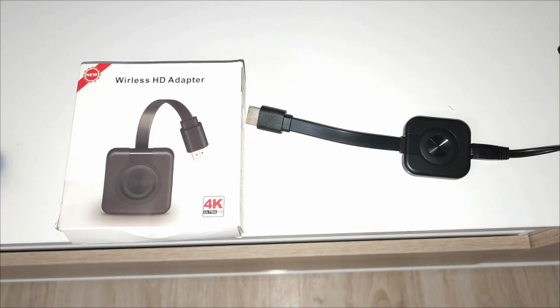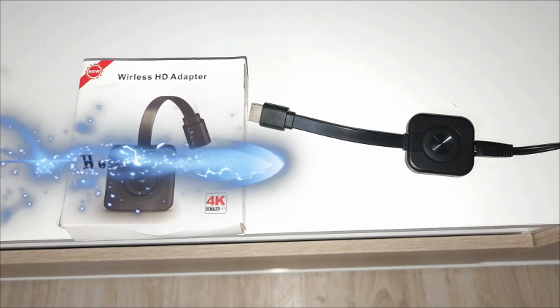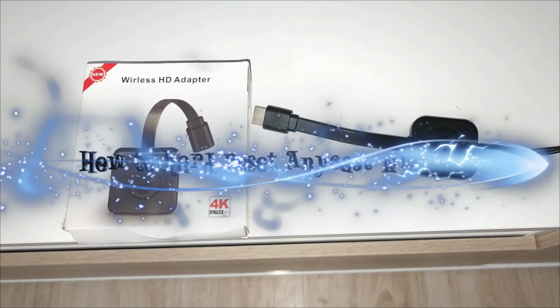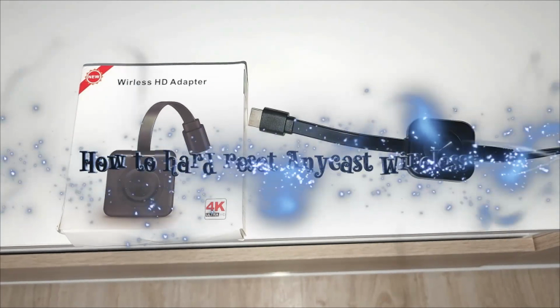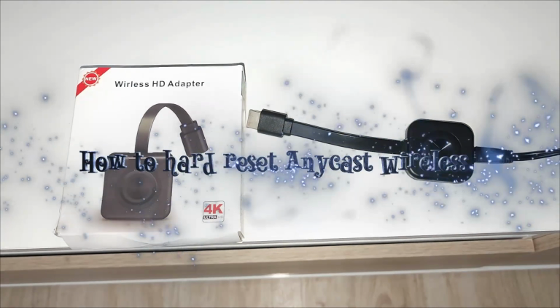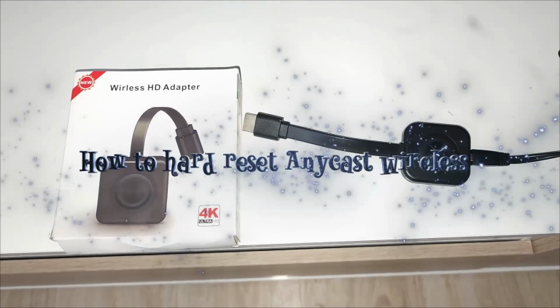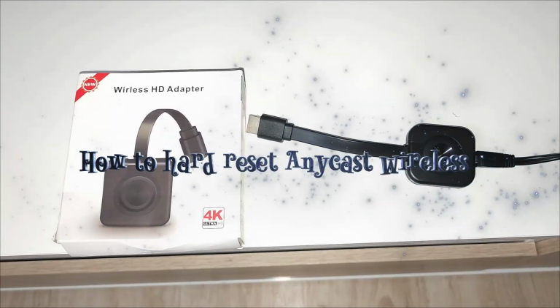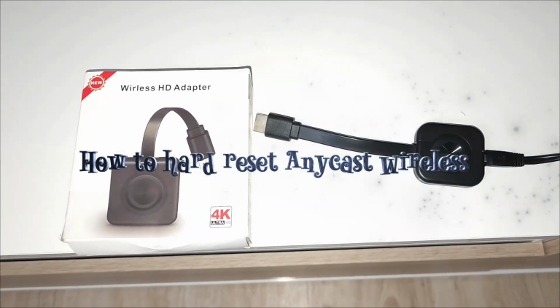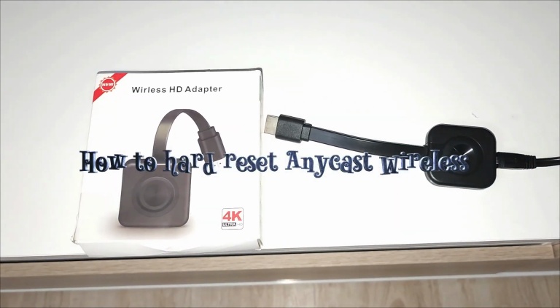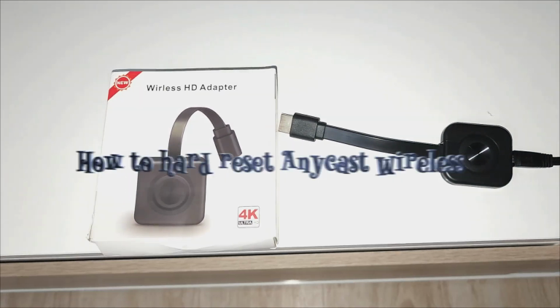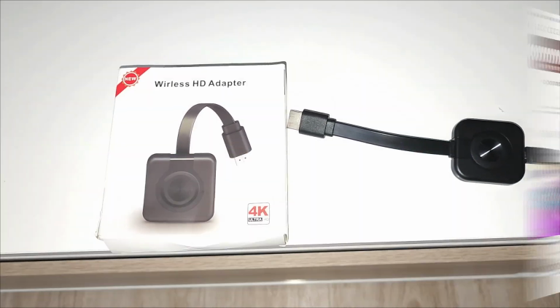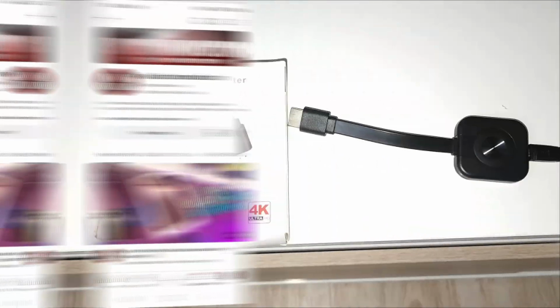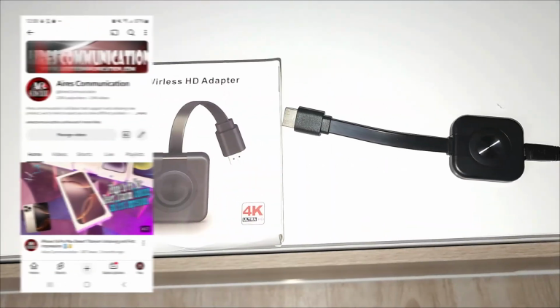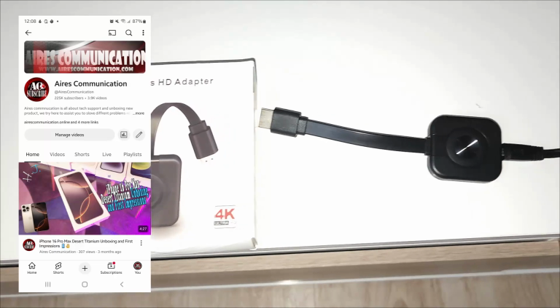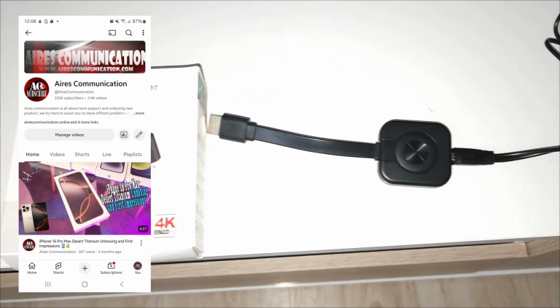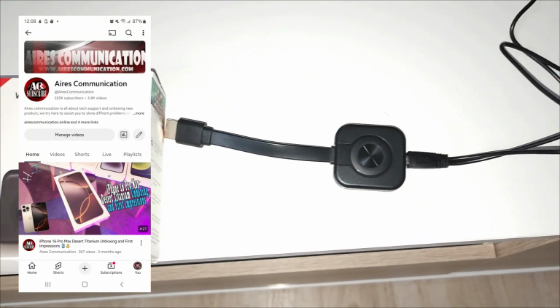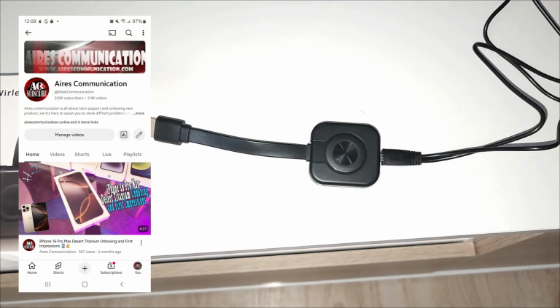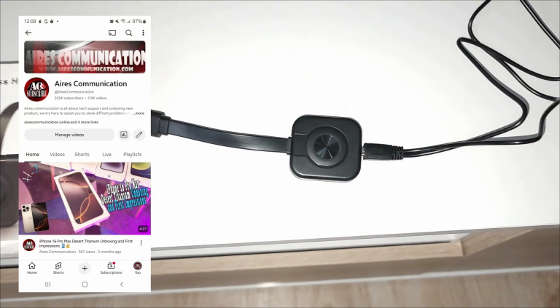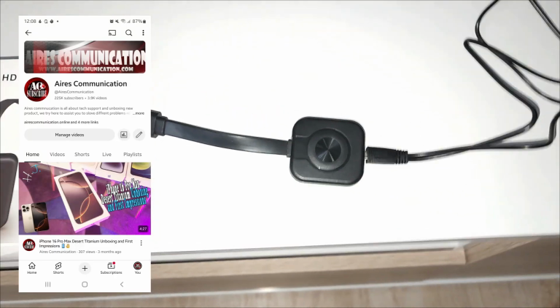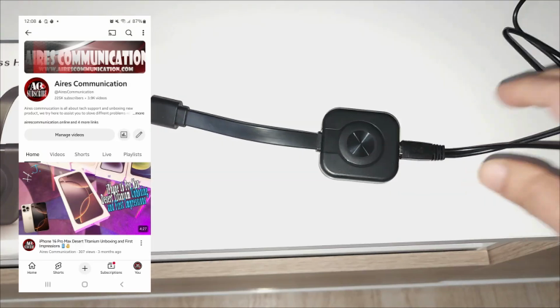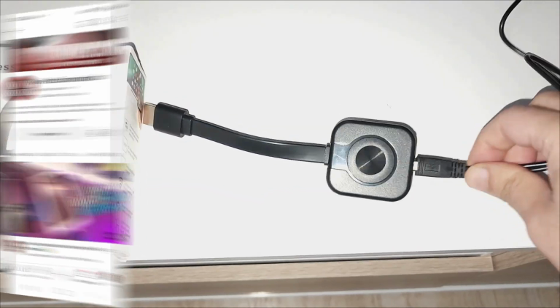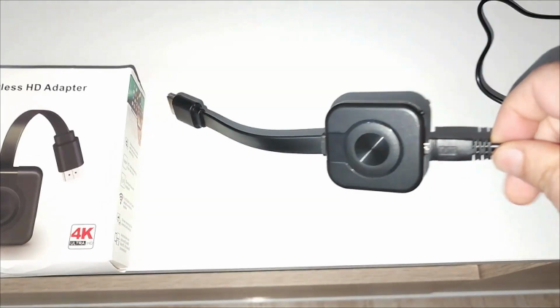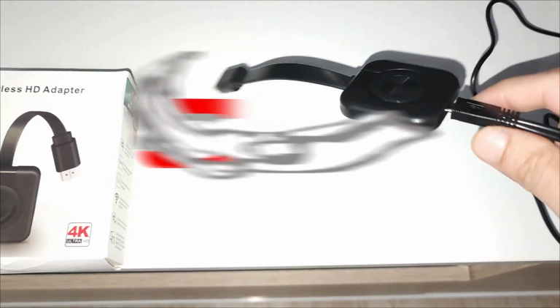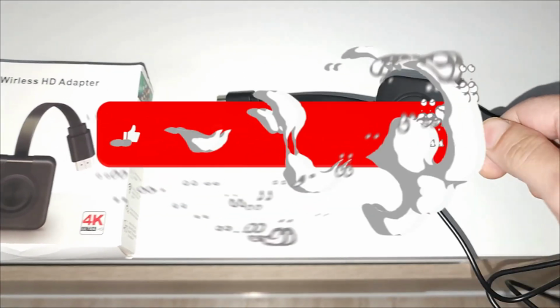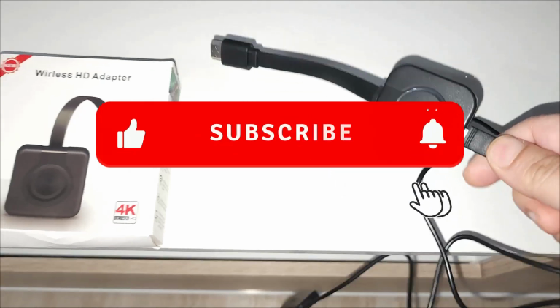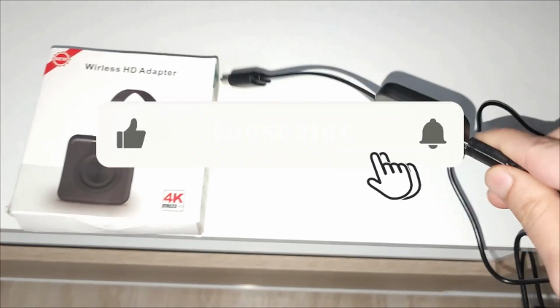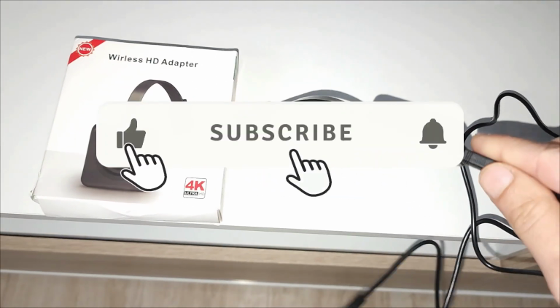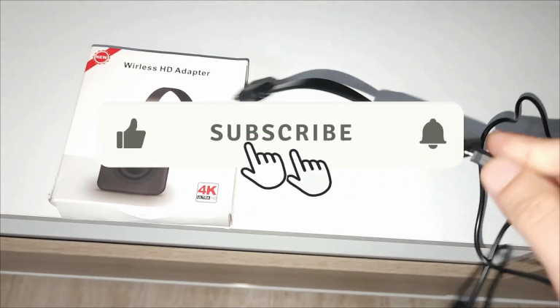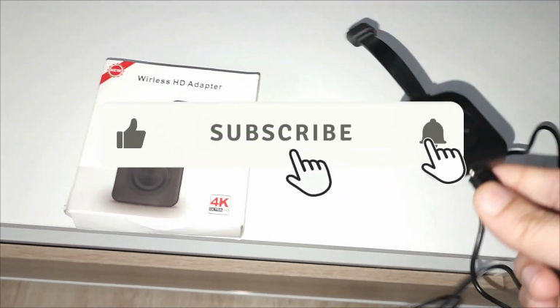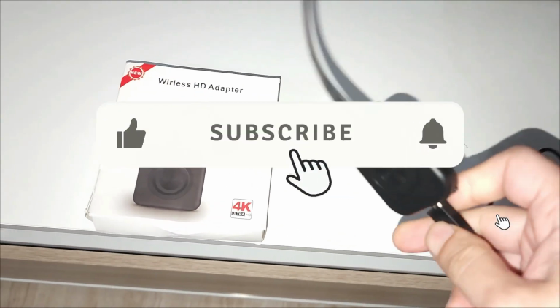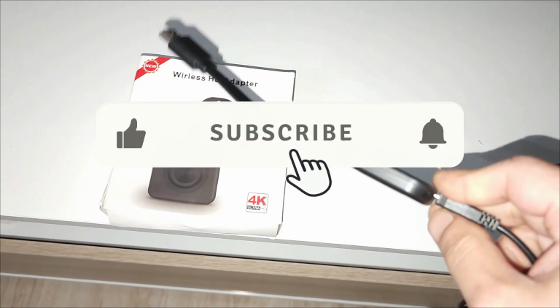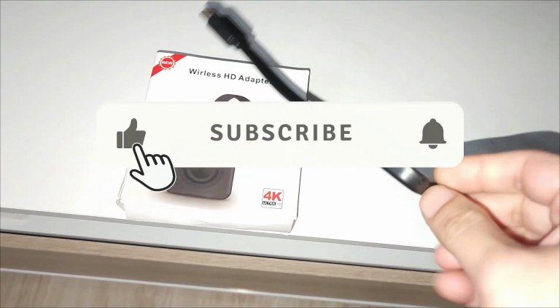This is how we drive mass communication. I'm again with another video. In this video I'm going to show you how to do a hard factory reset to any Anycast.